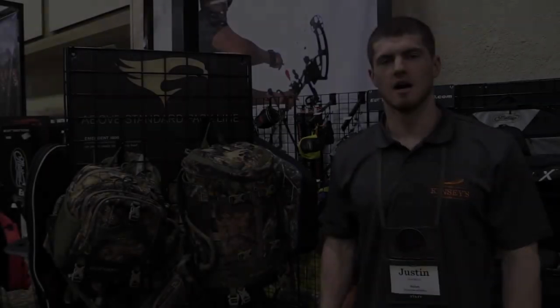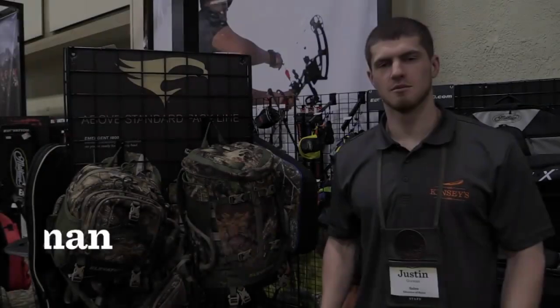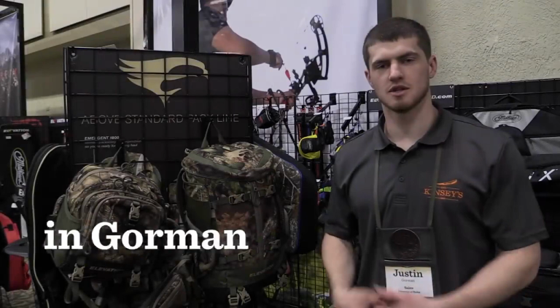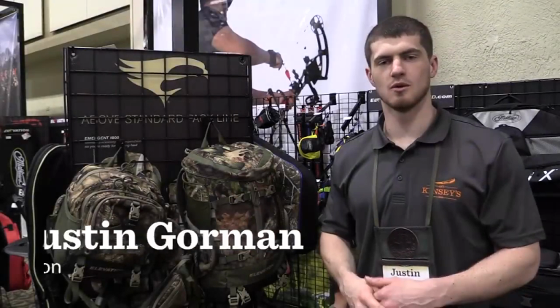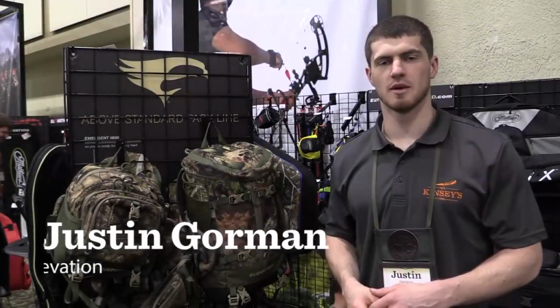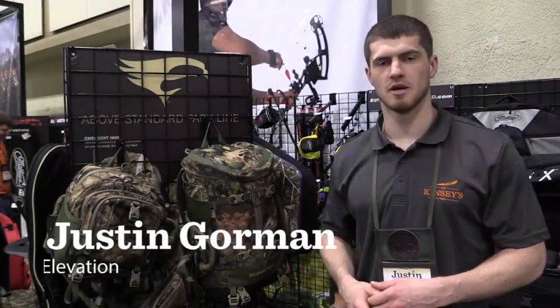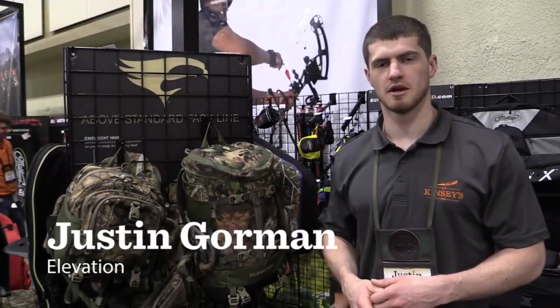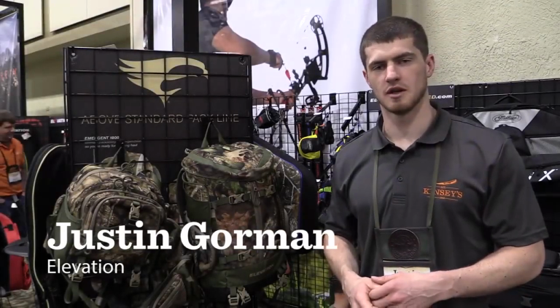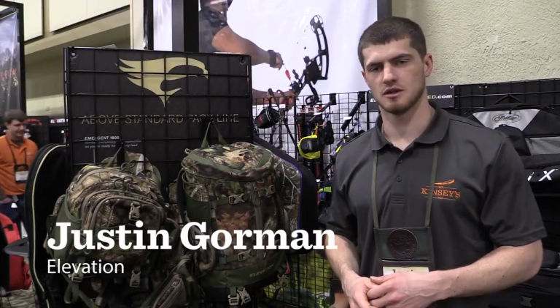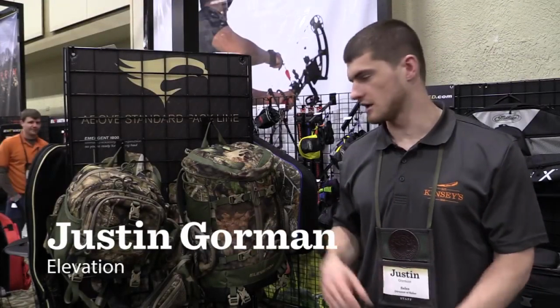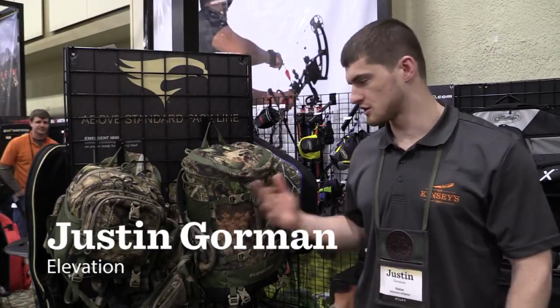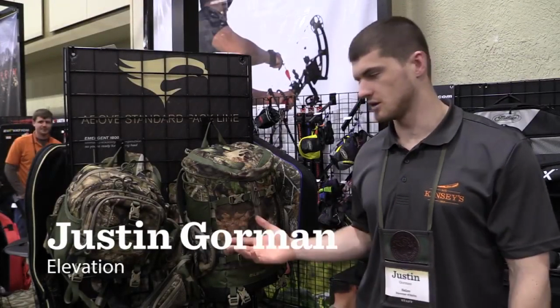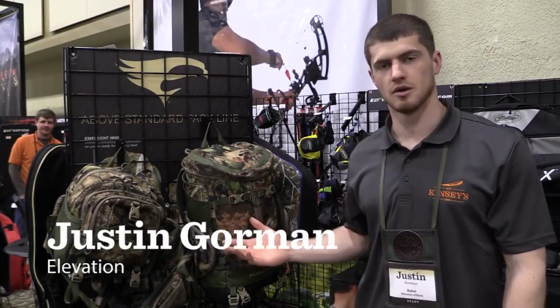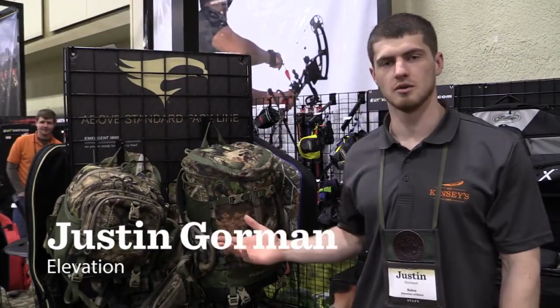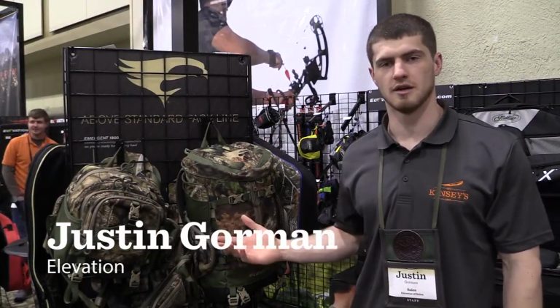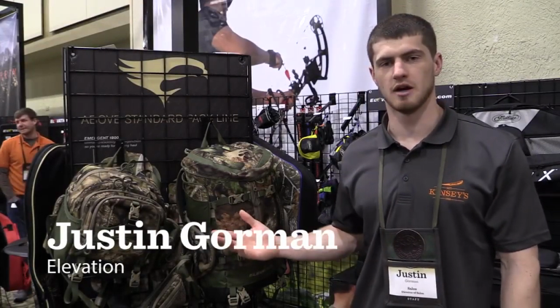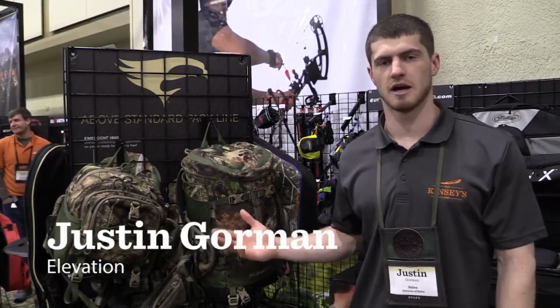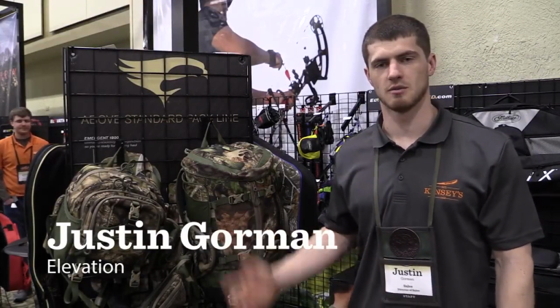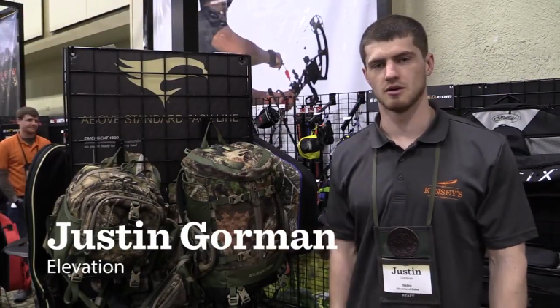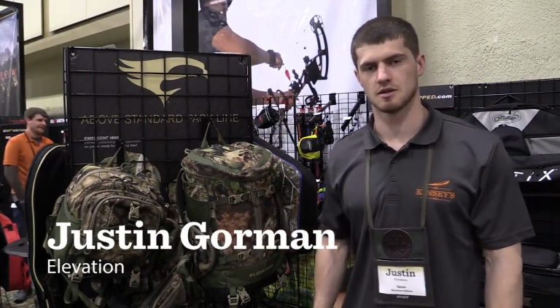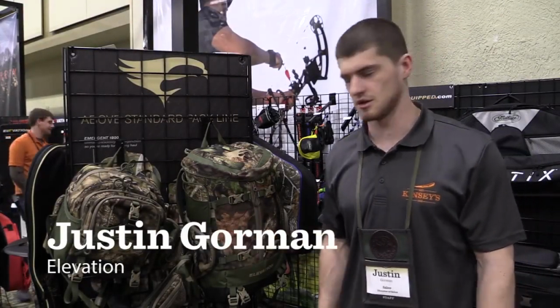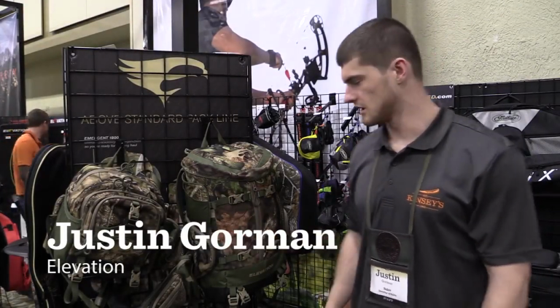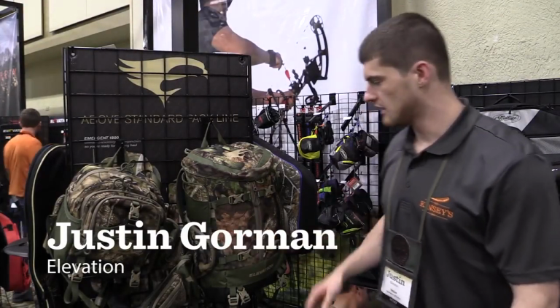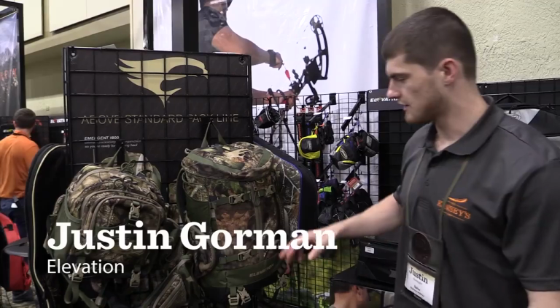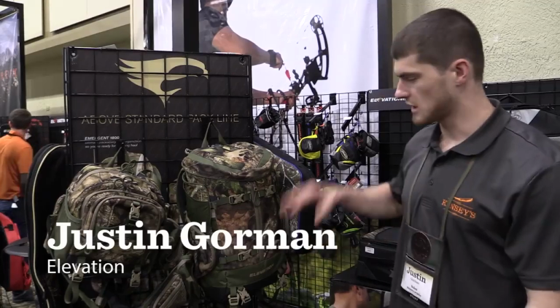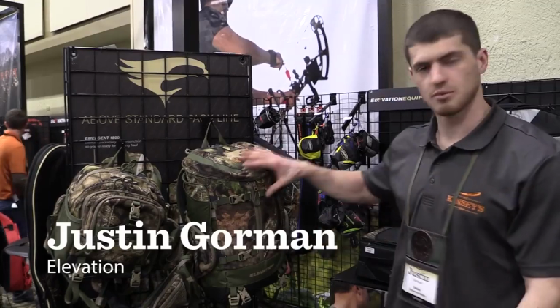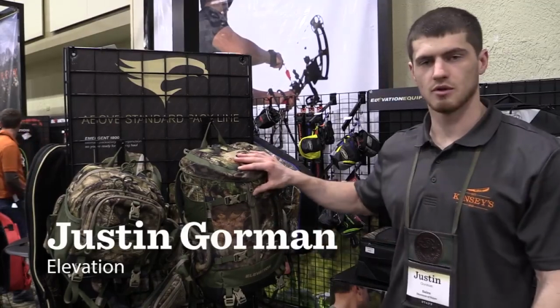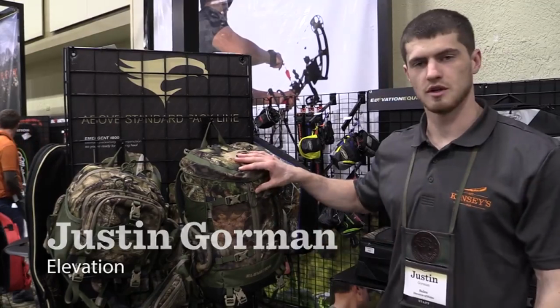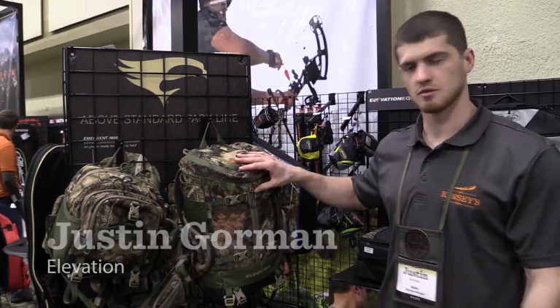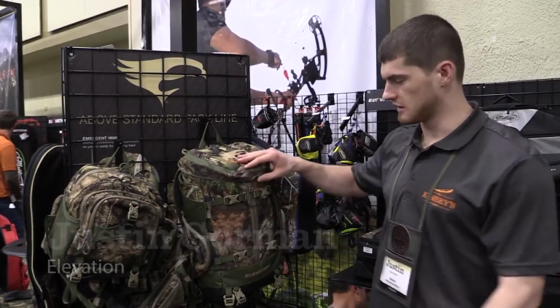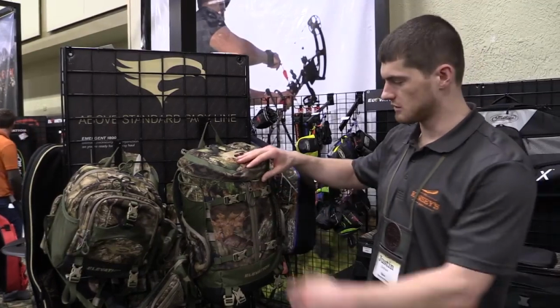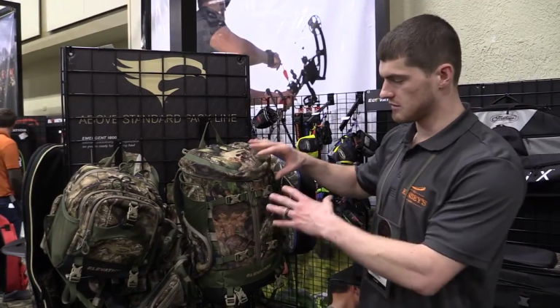Hi, I'm Justin Gorman. I'm here with Elevation and I'd like to show you our new line of hunt packs that we introduced this year. We've got some pretty cool features built into them.